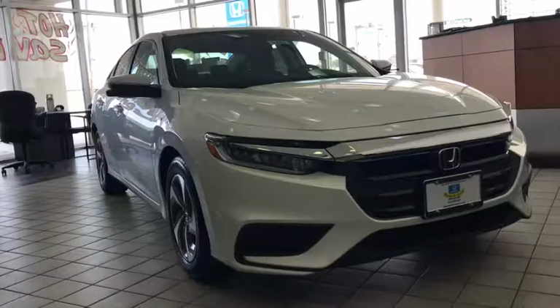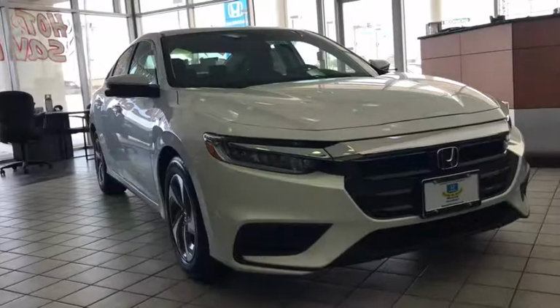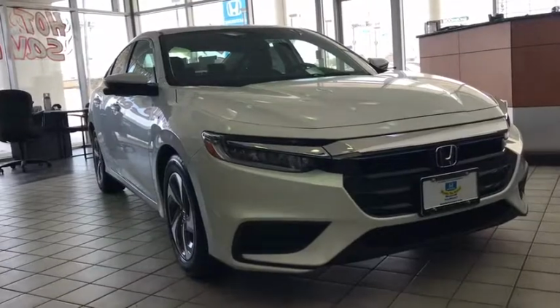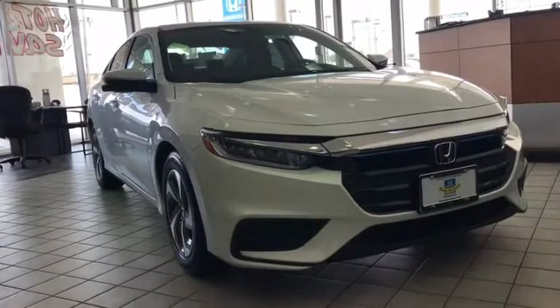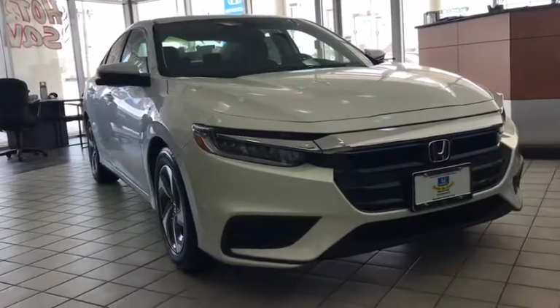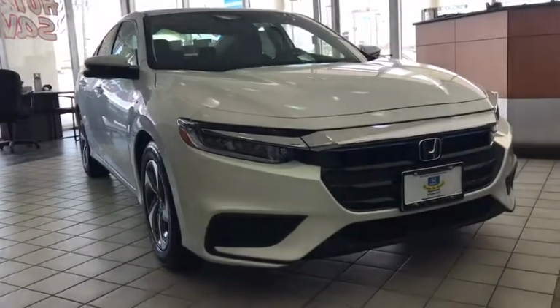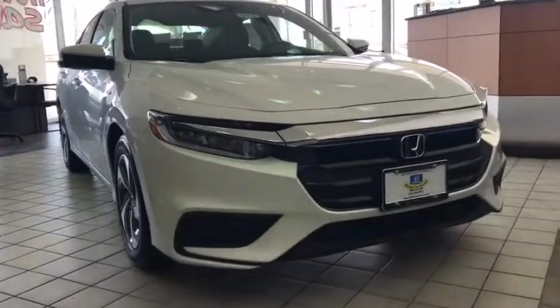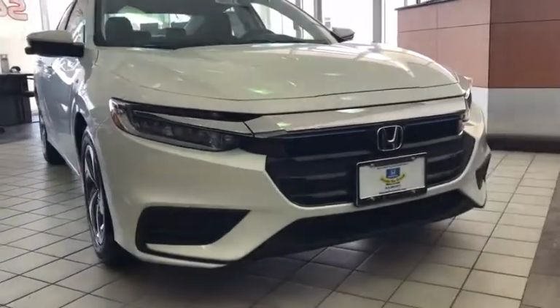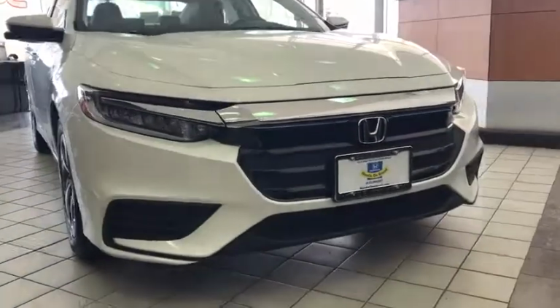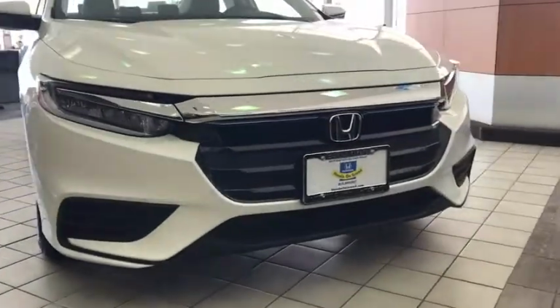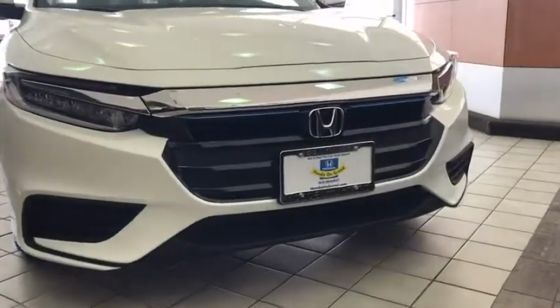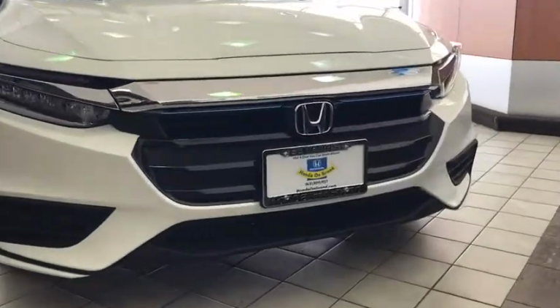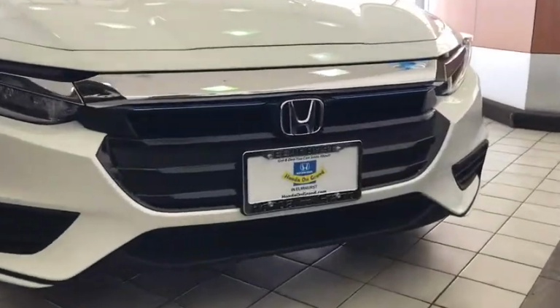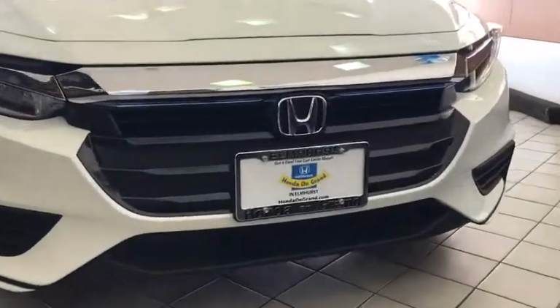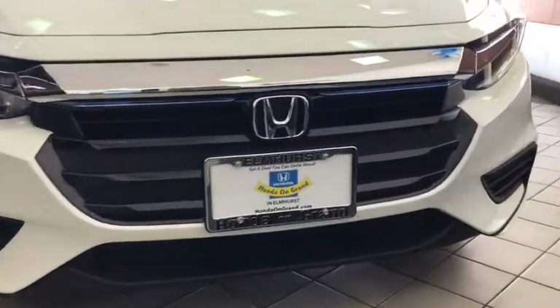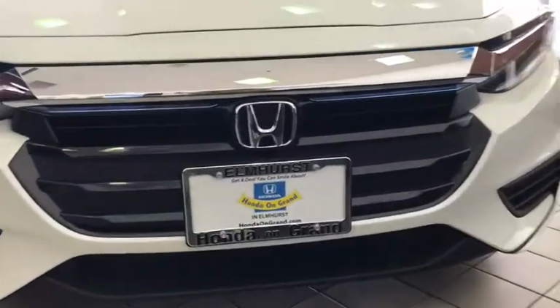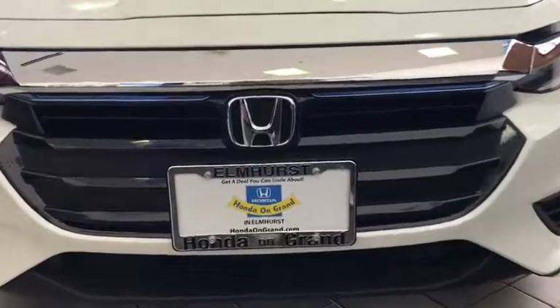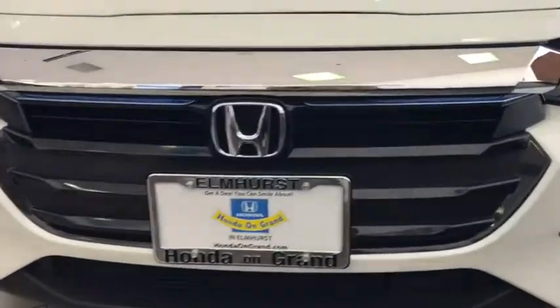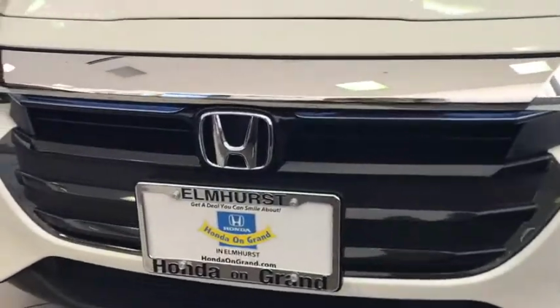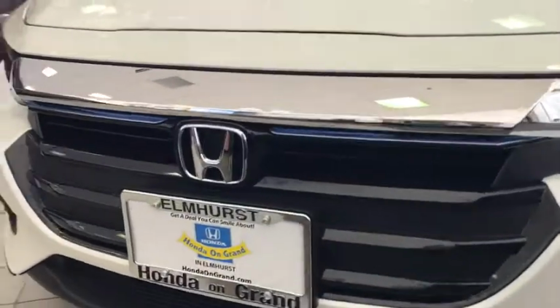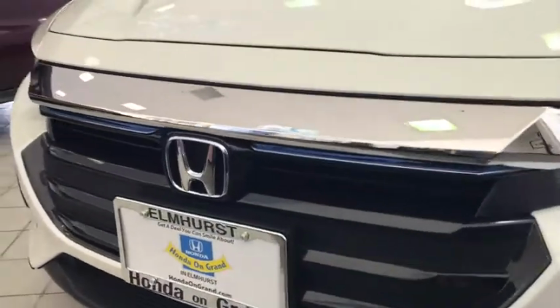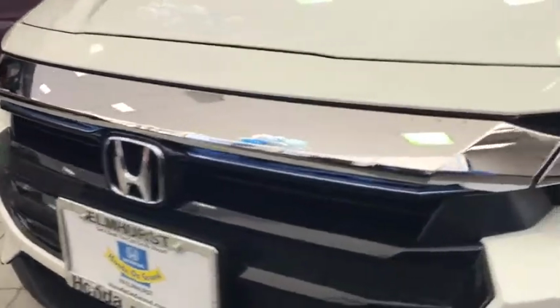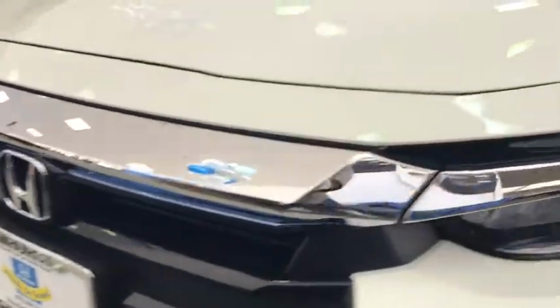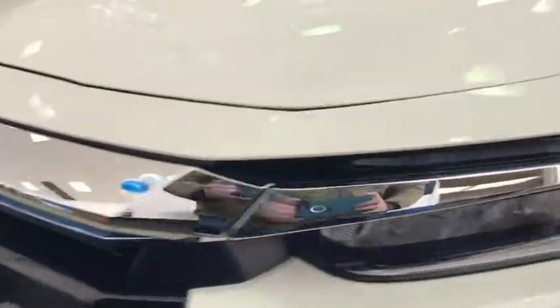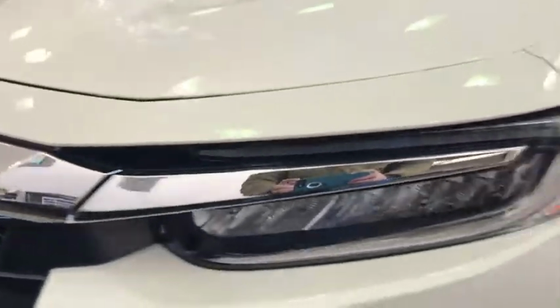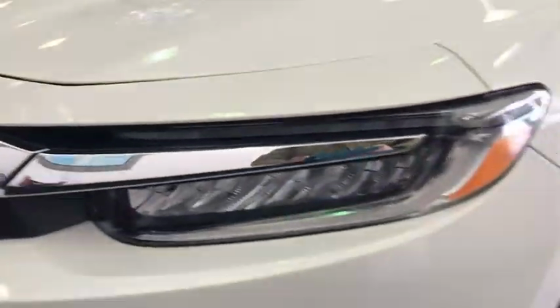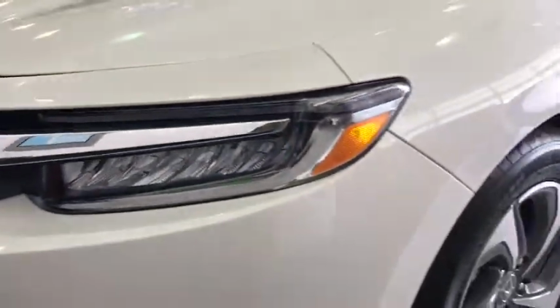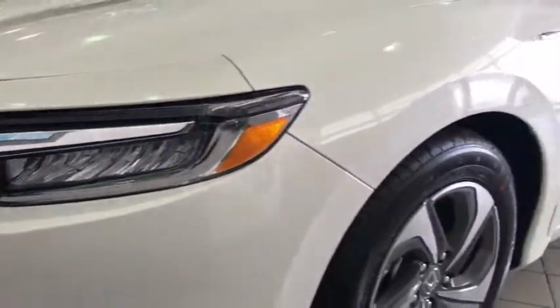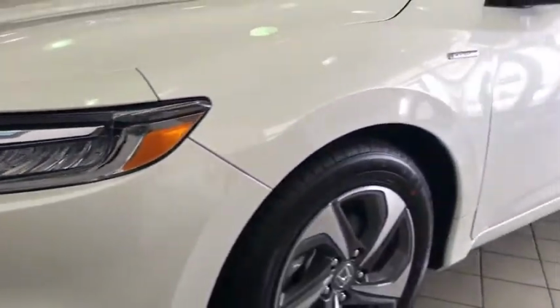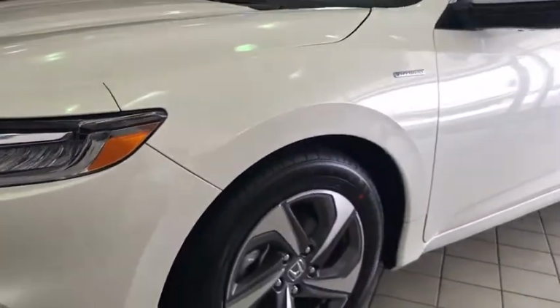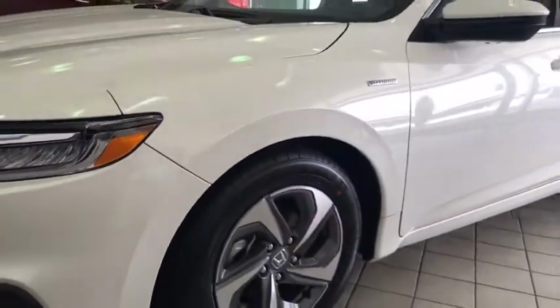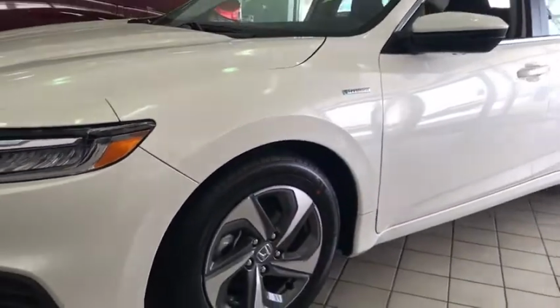The 2019 Insight. 40 miles per gallon. Smooth ride. Performance. Exterior. Interior. Honda Insight has it all.